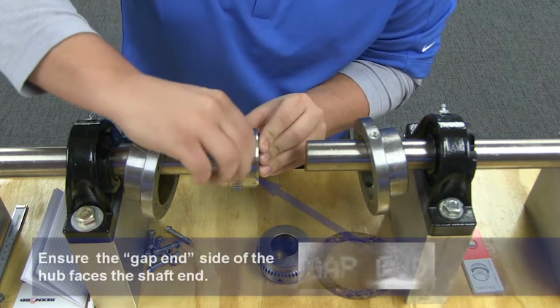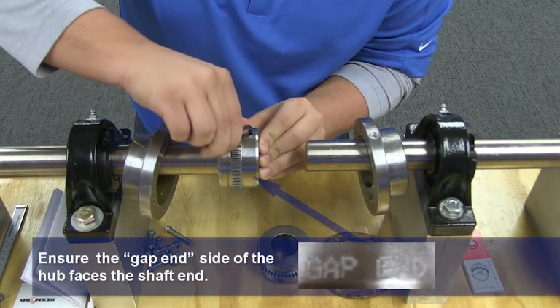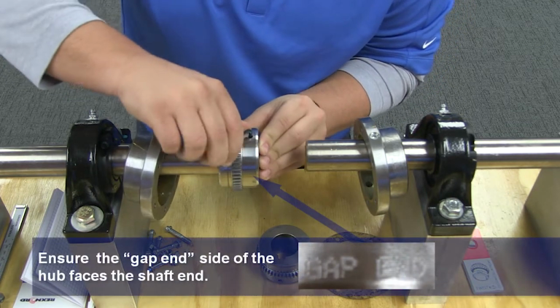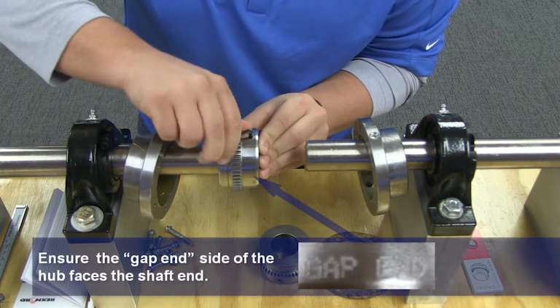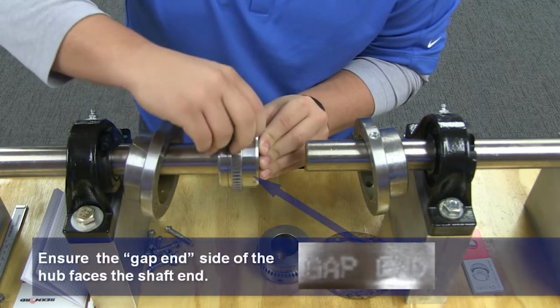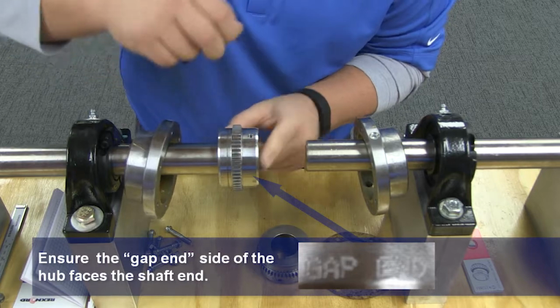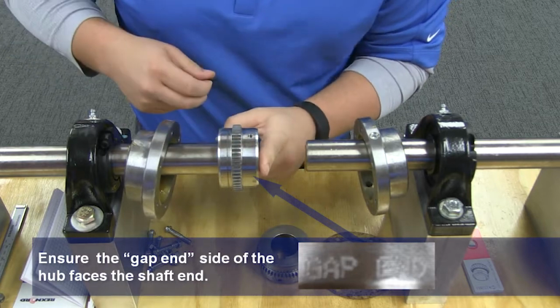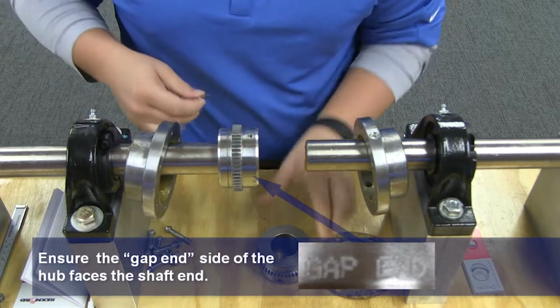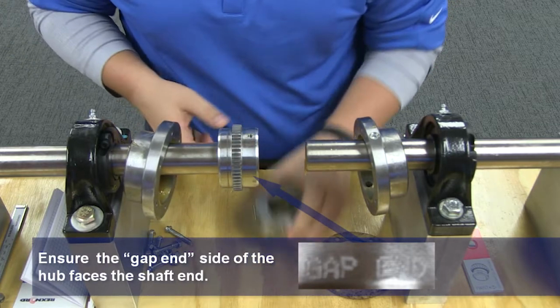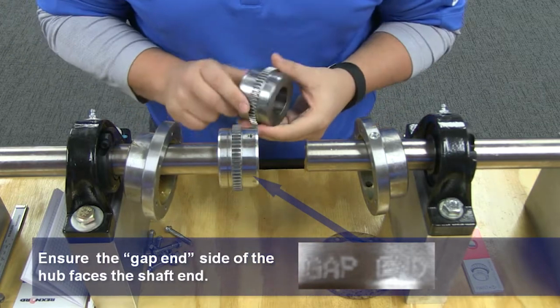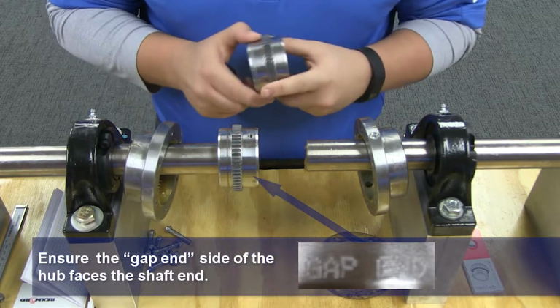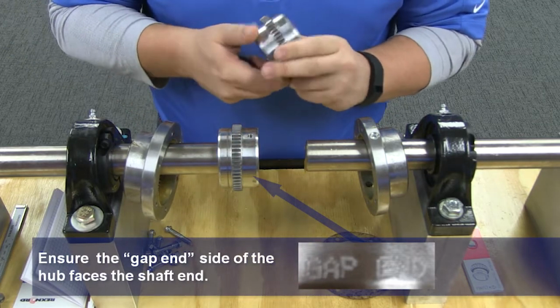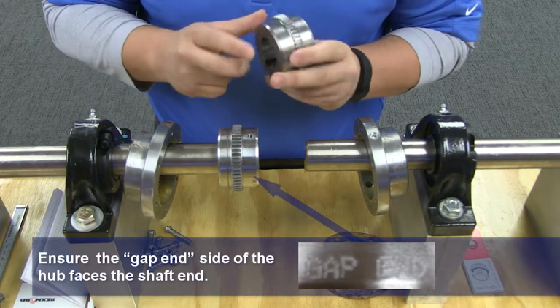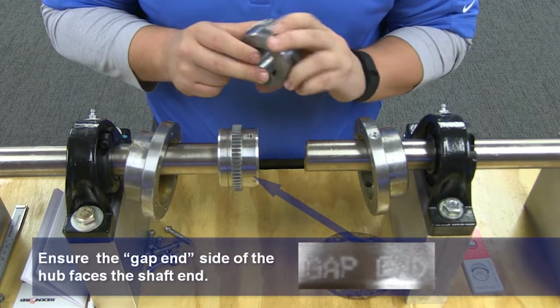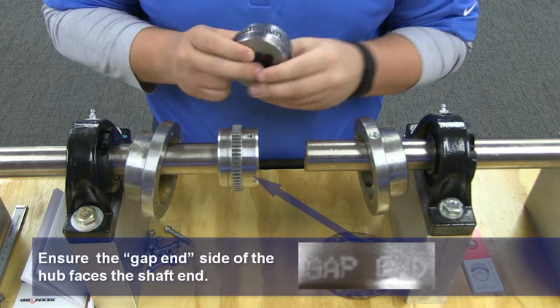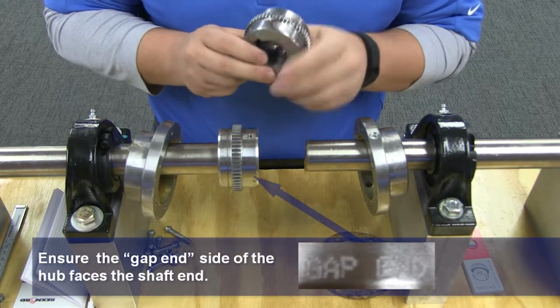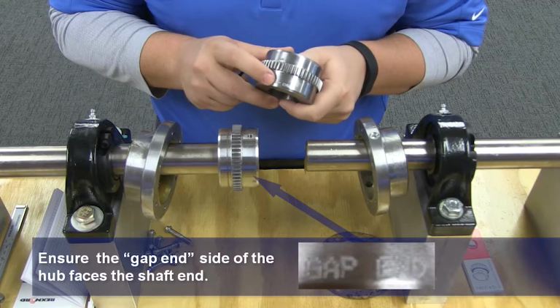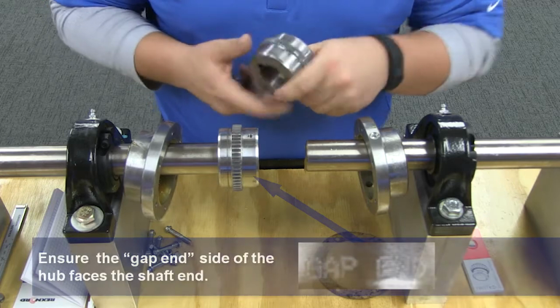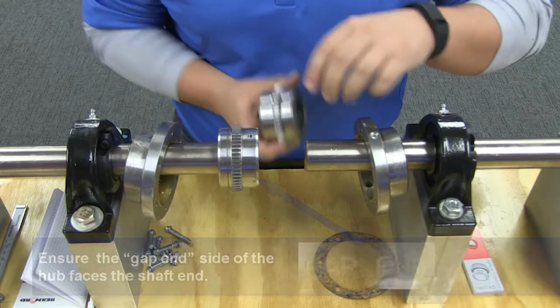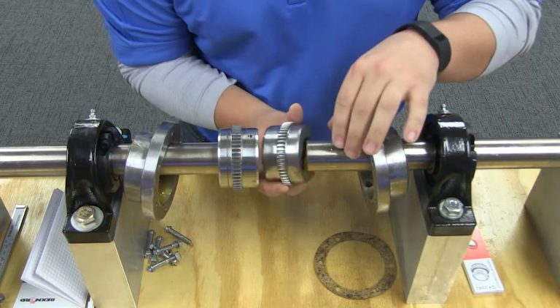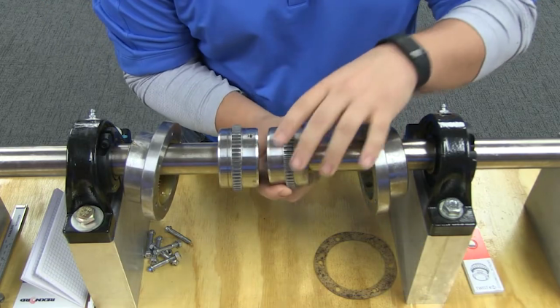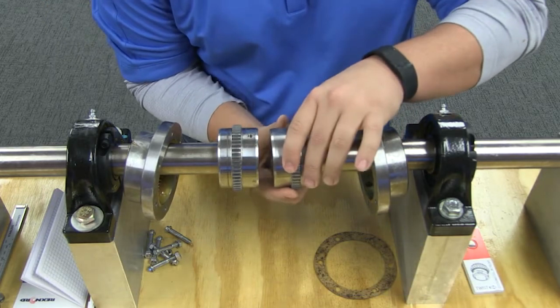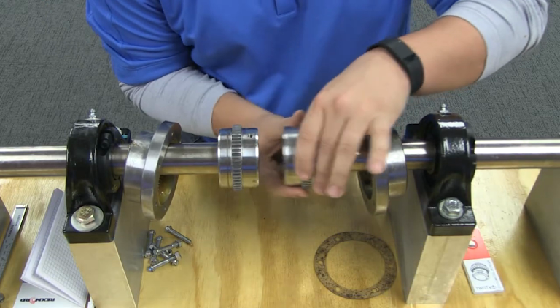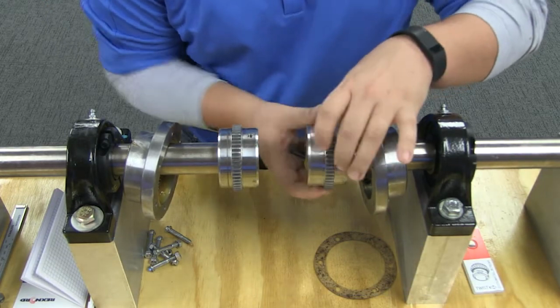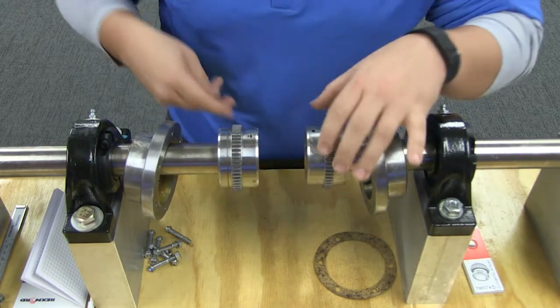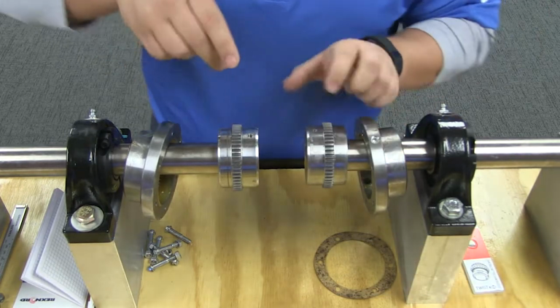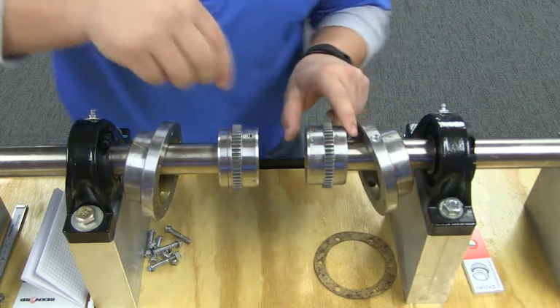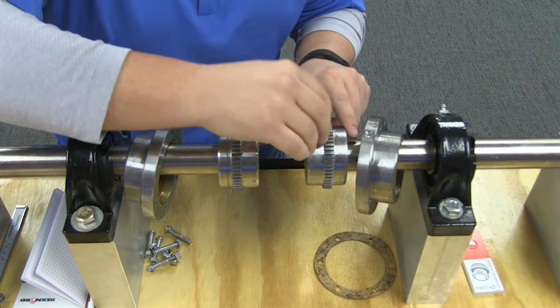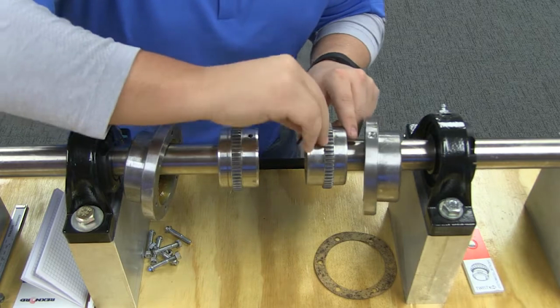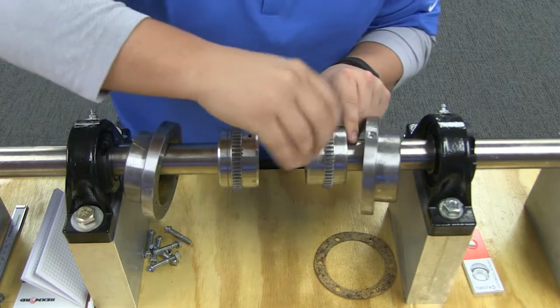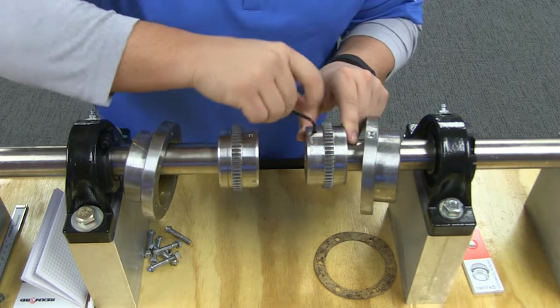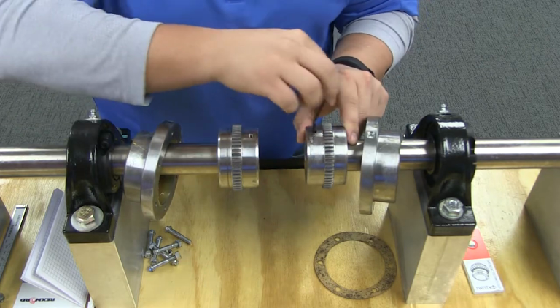As we are in a lab environment, we will not be heating the hubs. However, in an actual installation, you will need to allow your hubs to cool before proceeding. Seal the keyways to prevent leakage. Insert set screws if required and tighten to the proper settings.